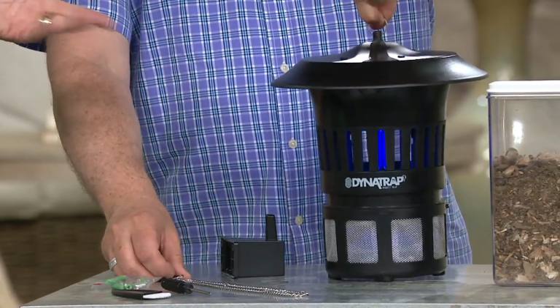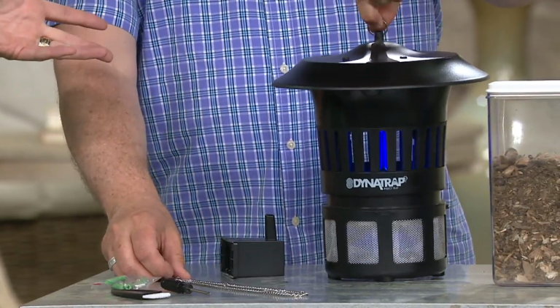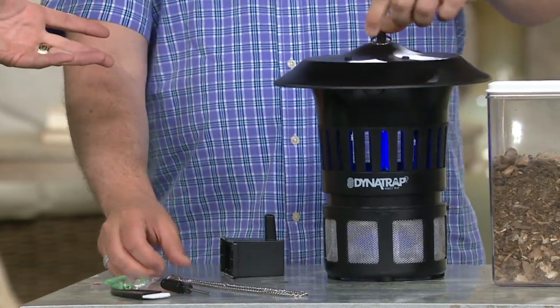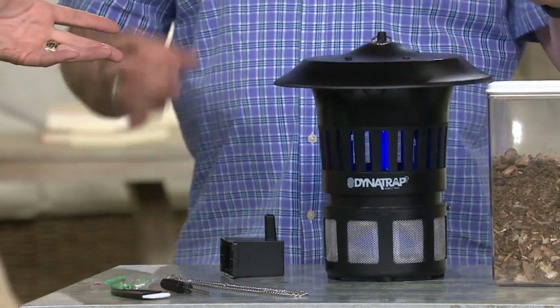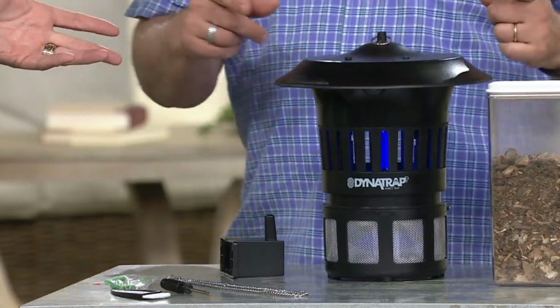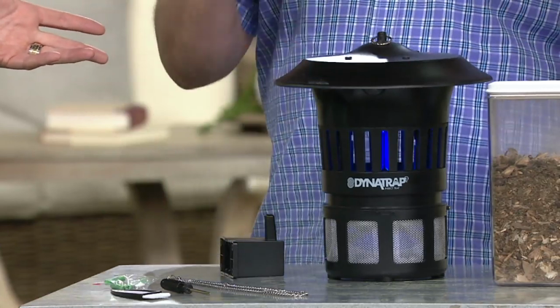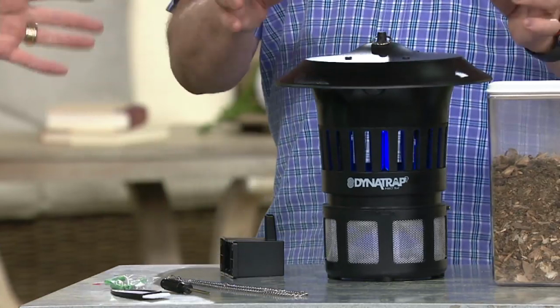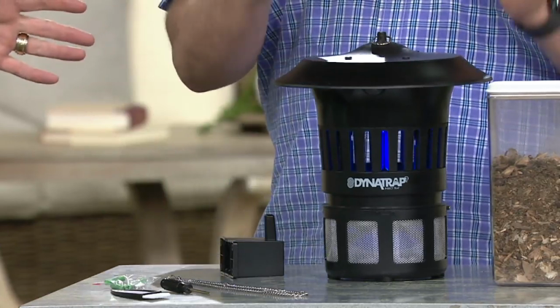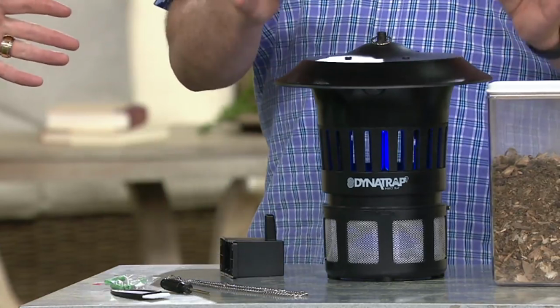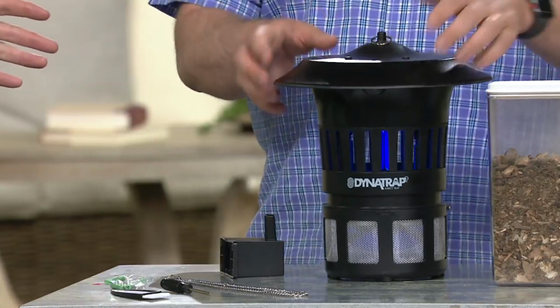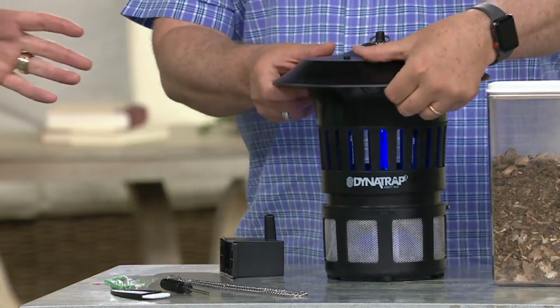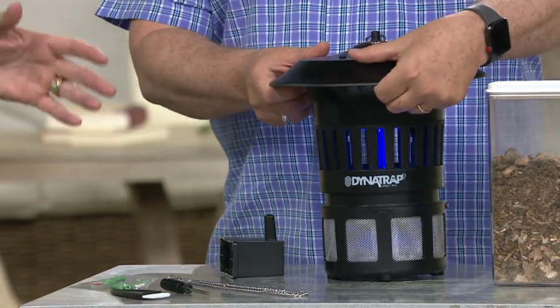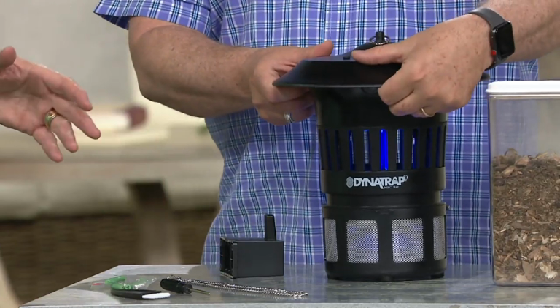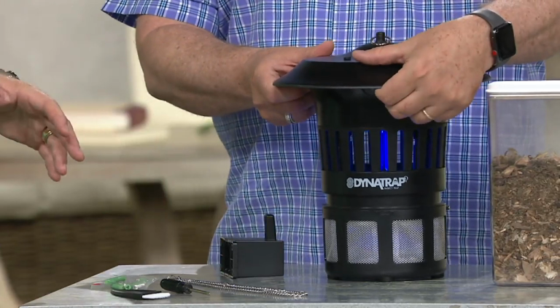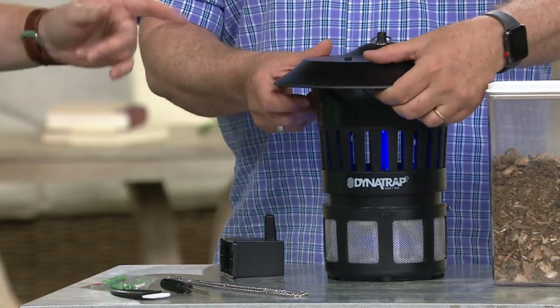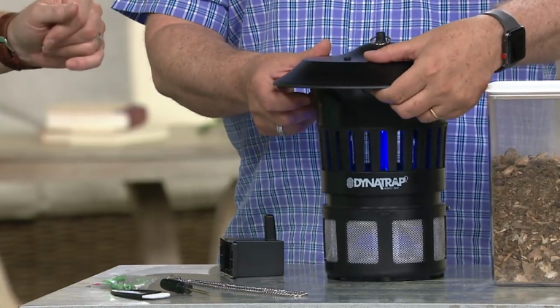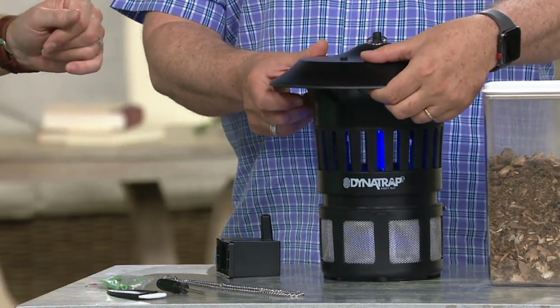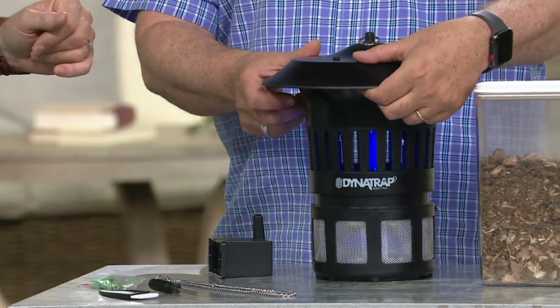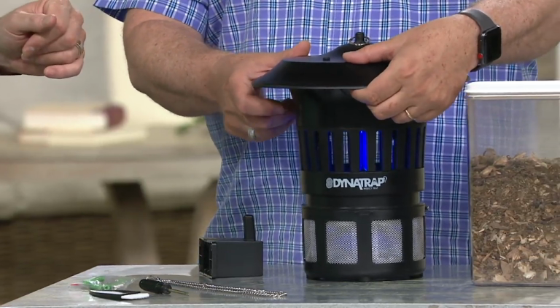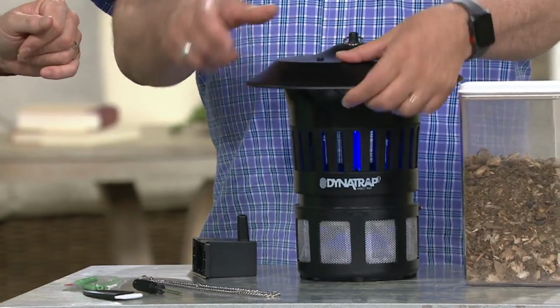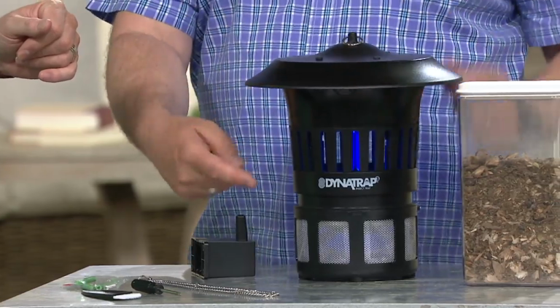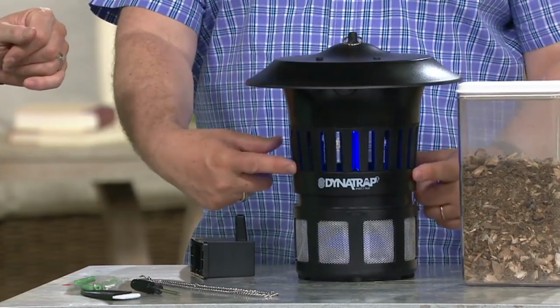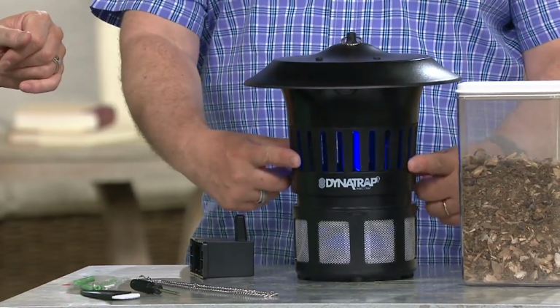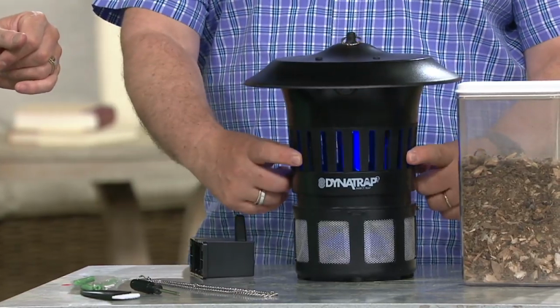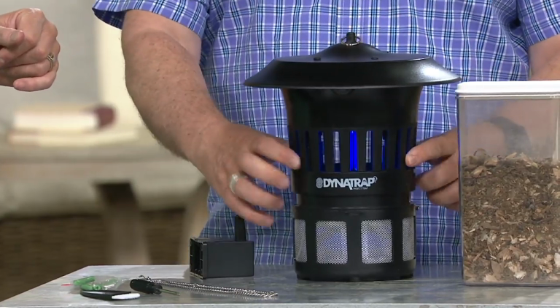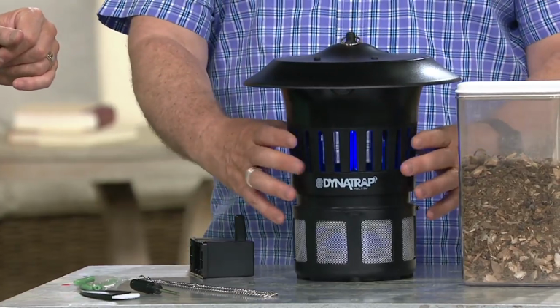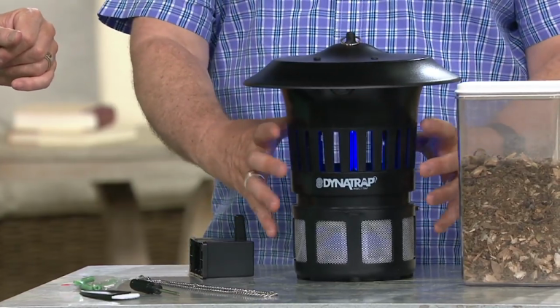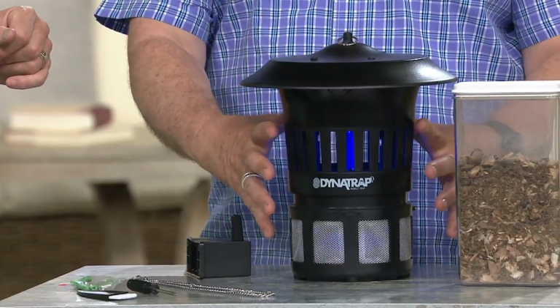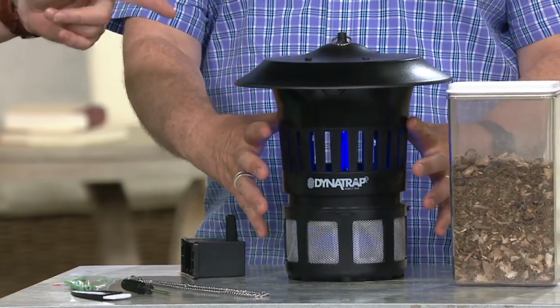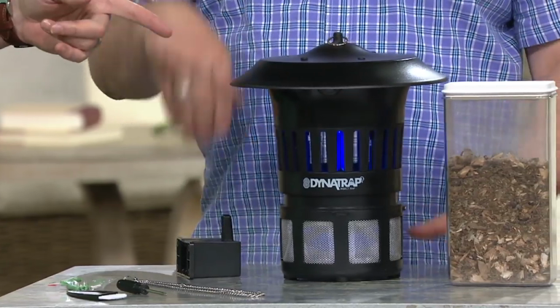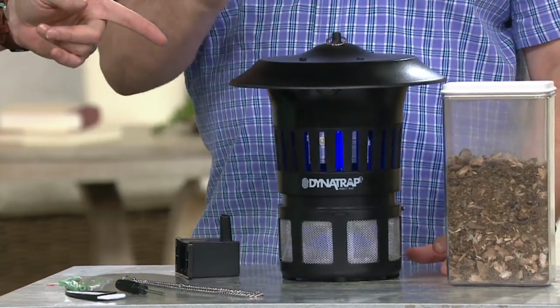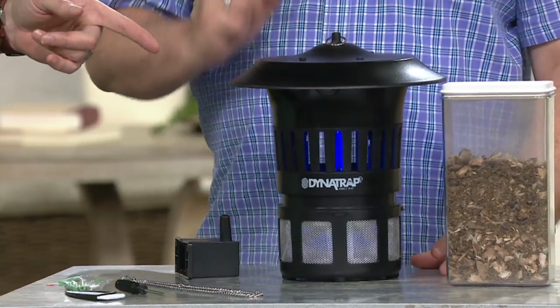Plug it in and leave it plugged in. There's a little switch on the front — all you do is turn it on and off. Once you see the bulb go on, it's a bluish-purple color and you know it's working.